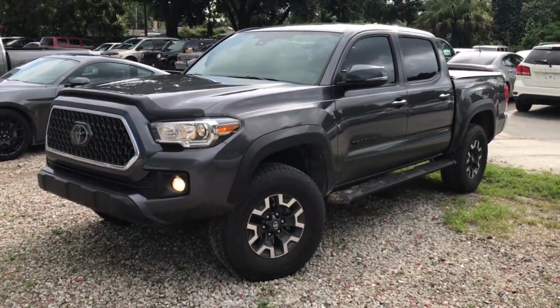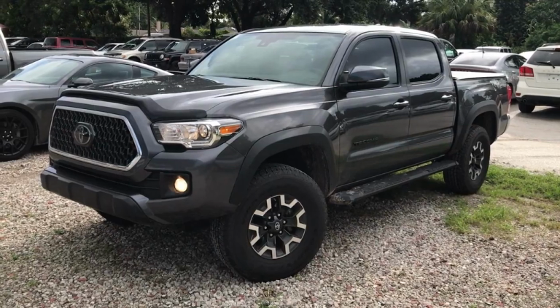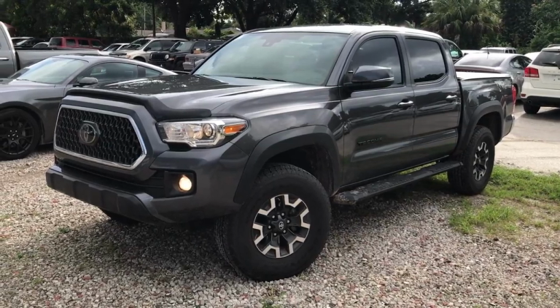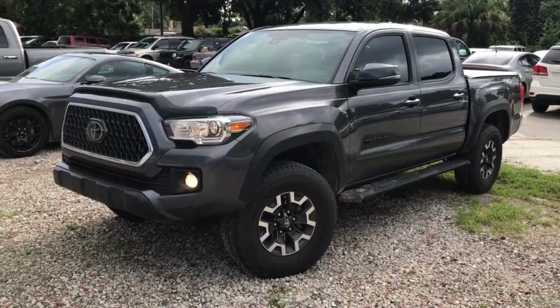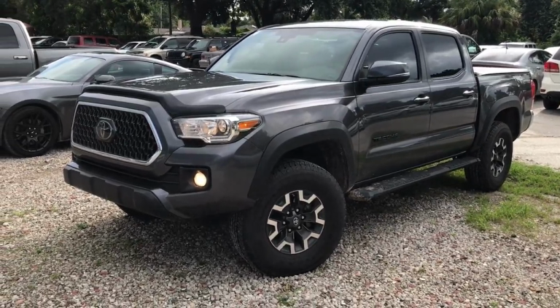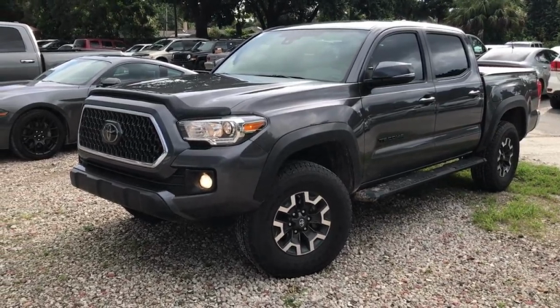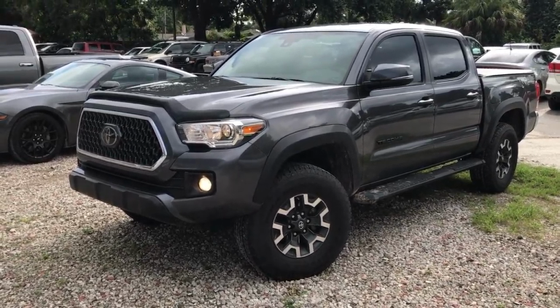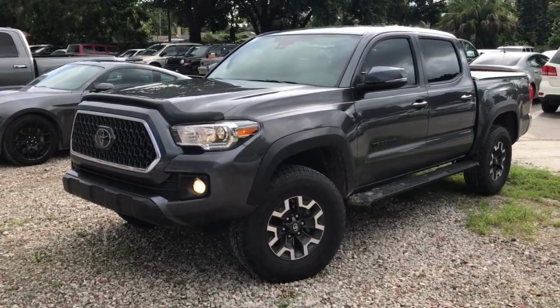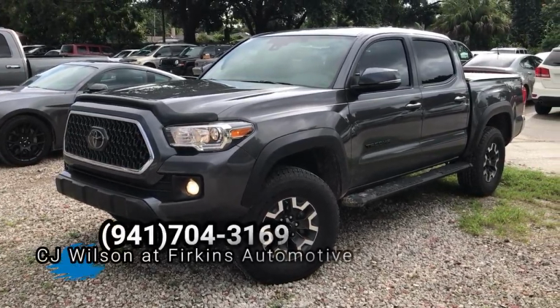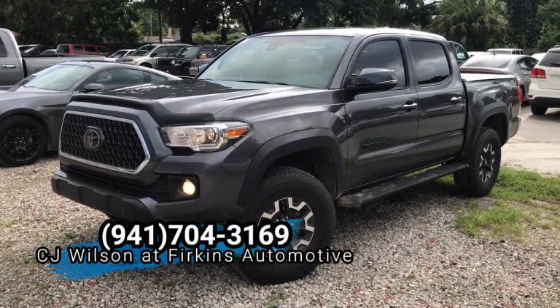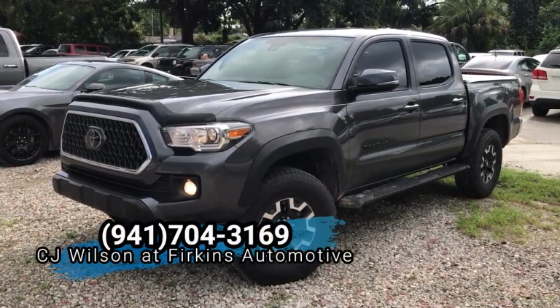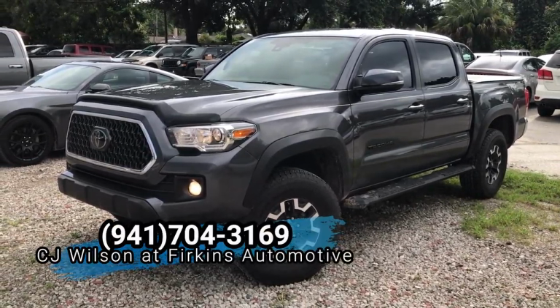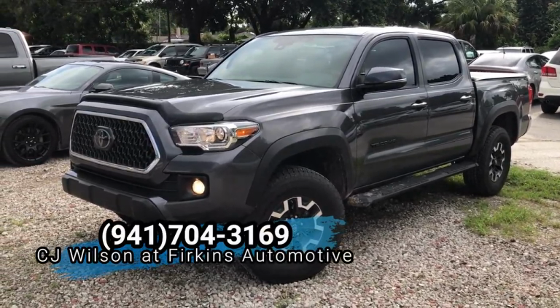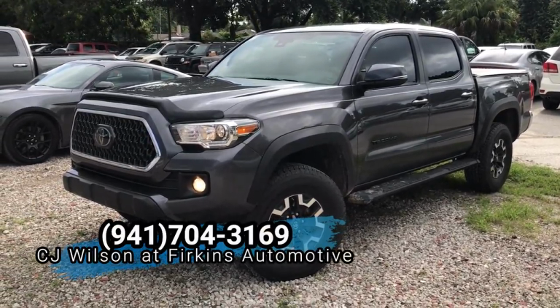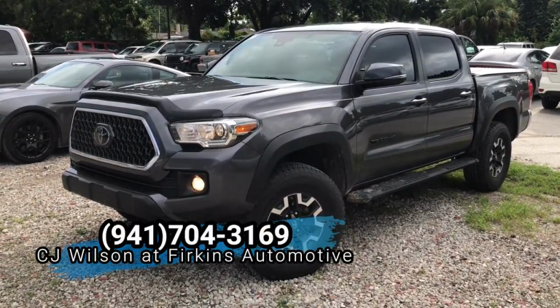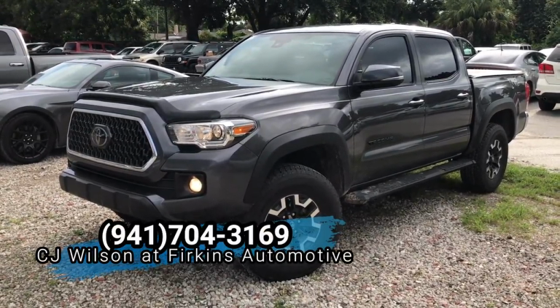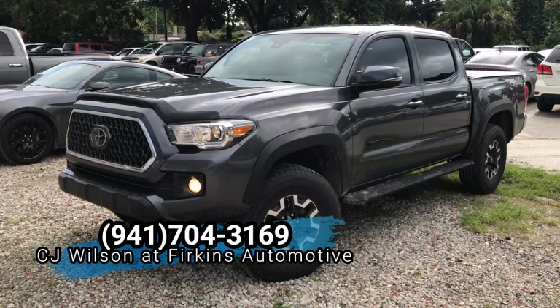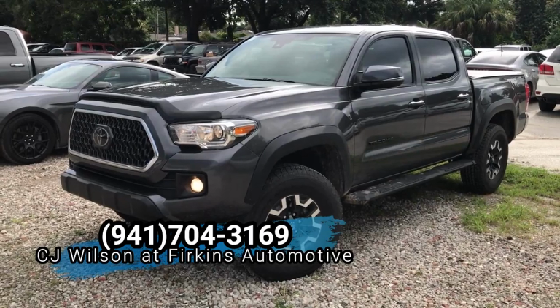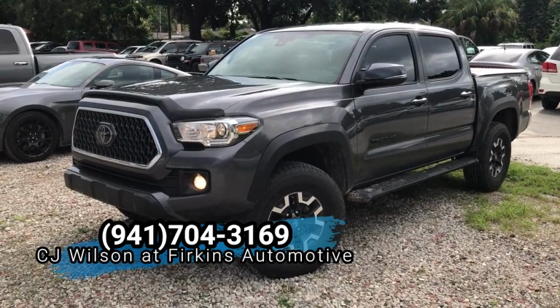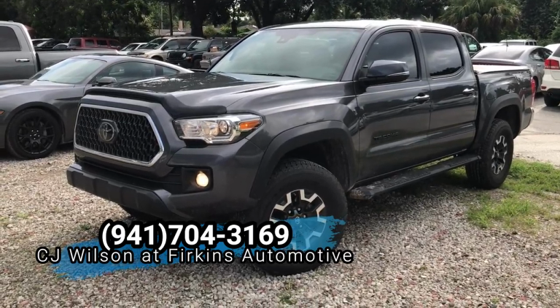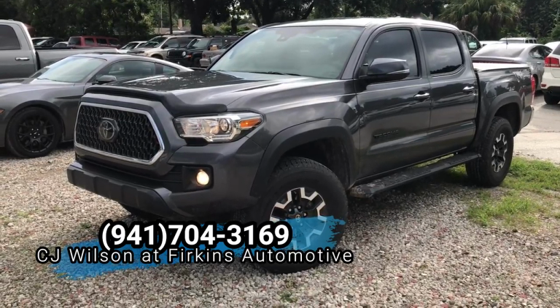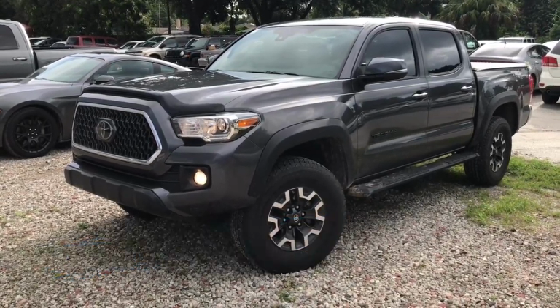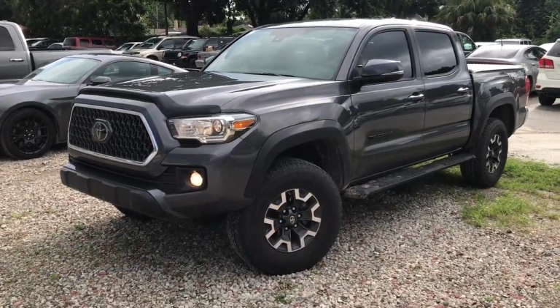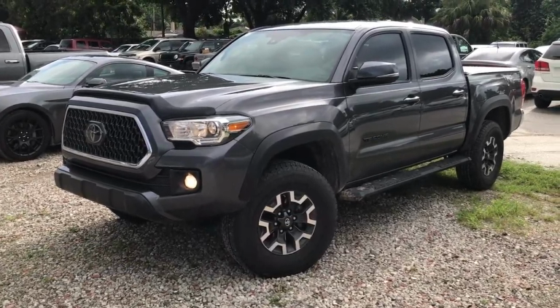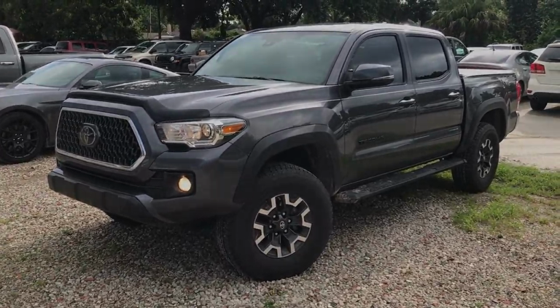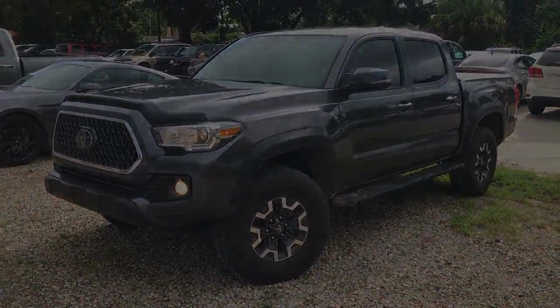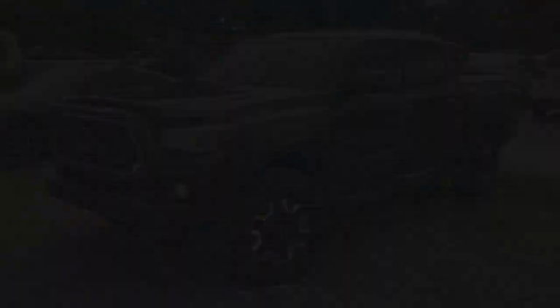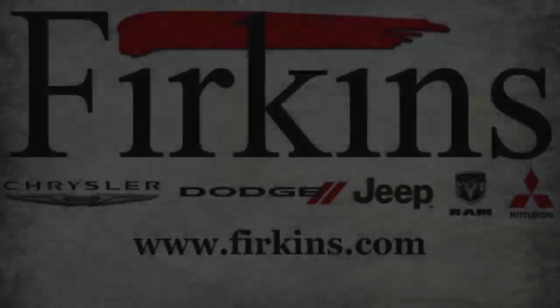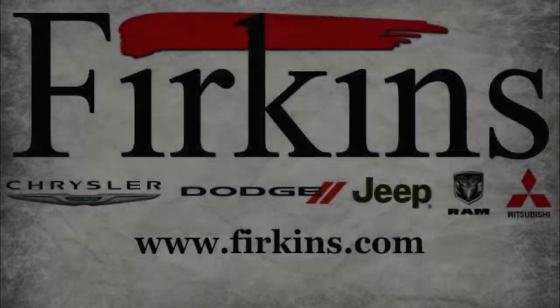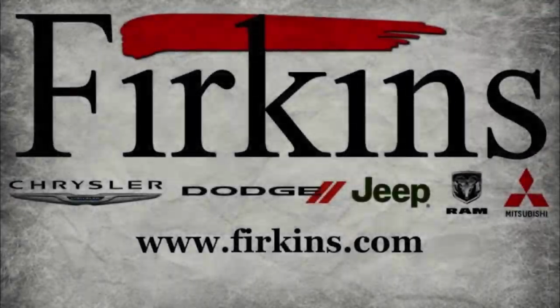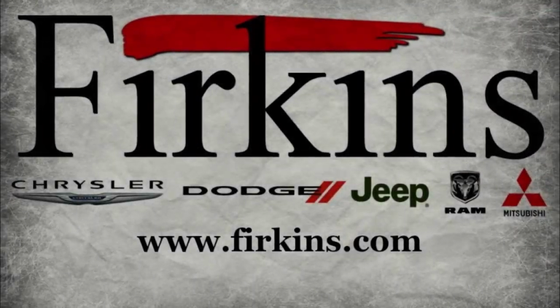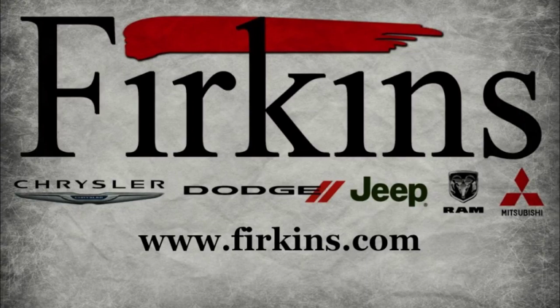To find out more about this vehicle you can contact me, CJ Wilson, at 941-704-3169, or you can visit our website at www.FerkinsCJ.com. We'll see you soon.